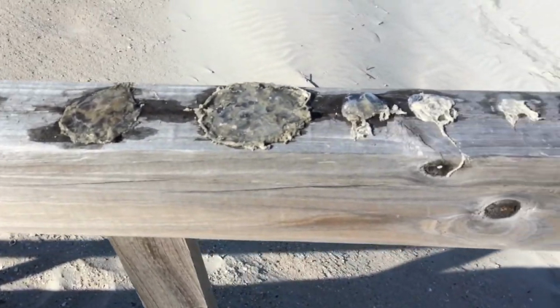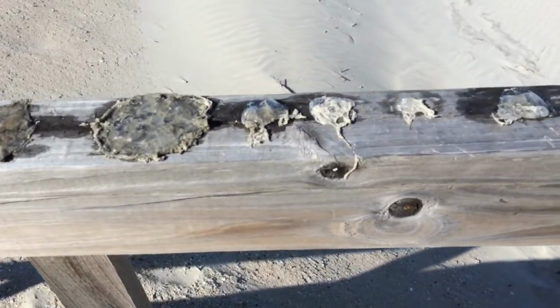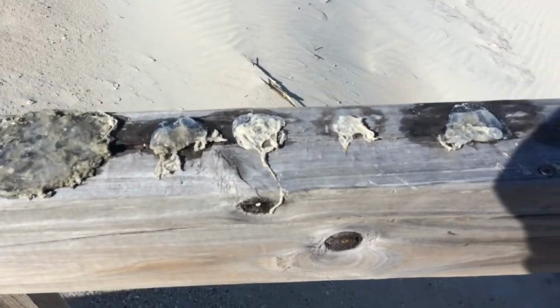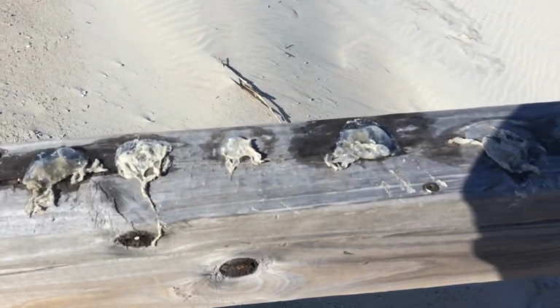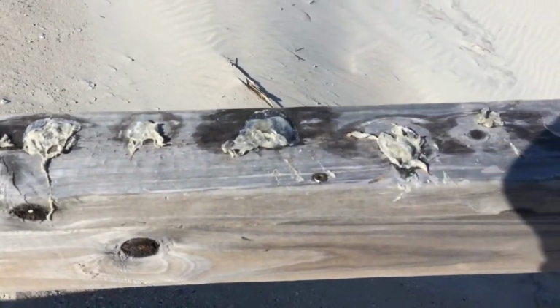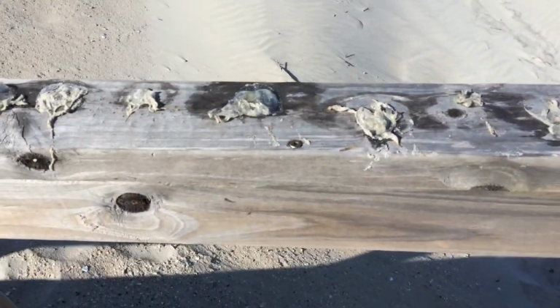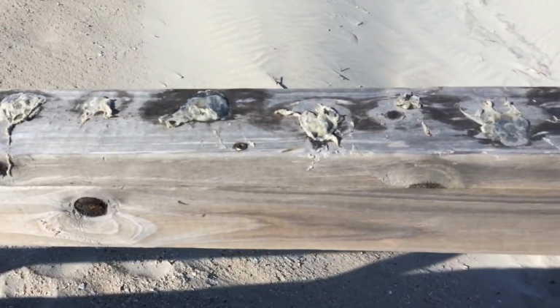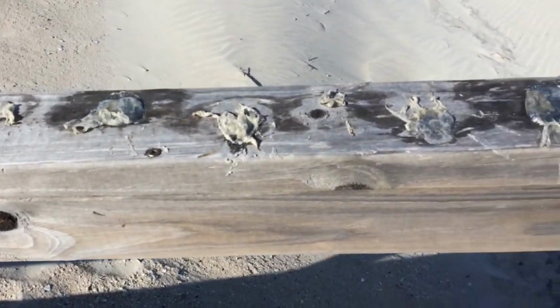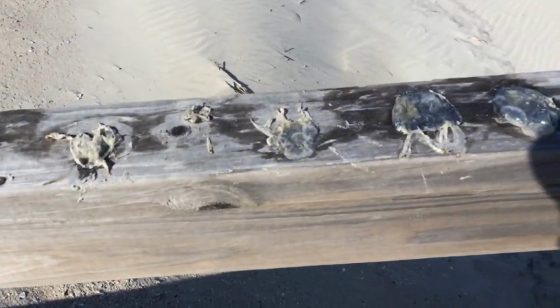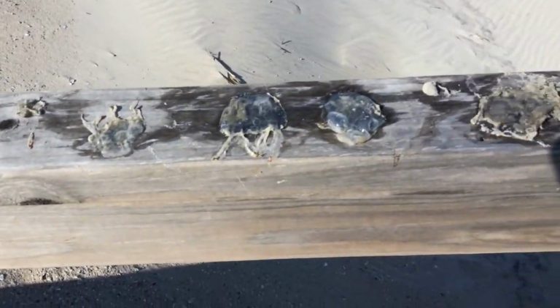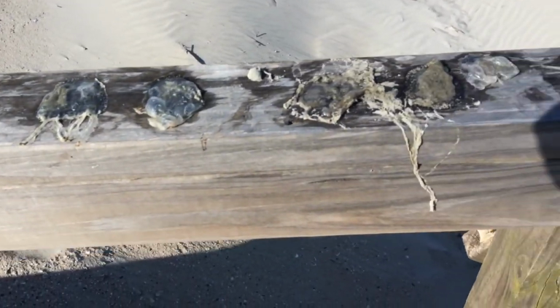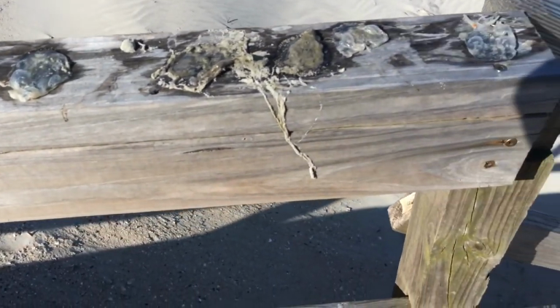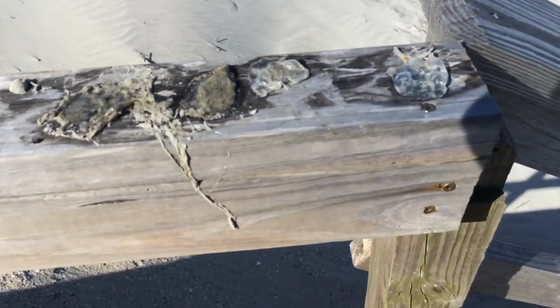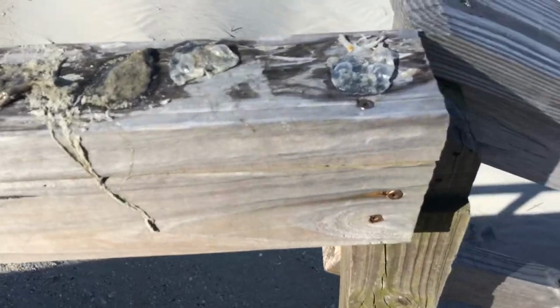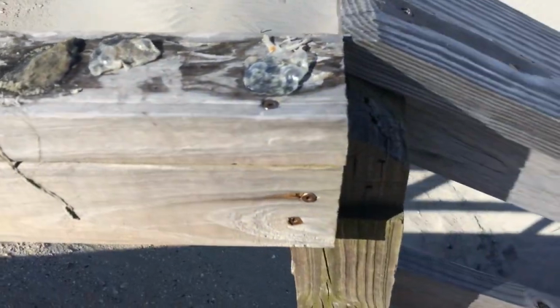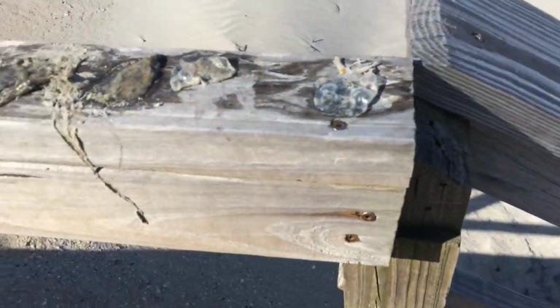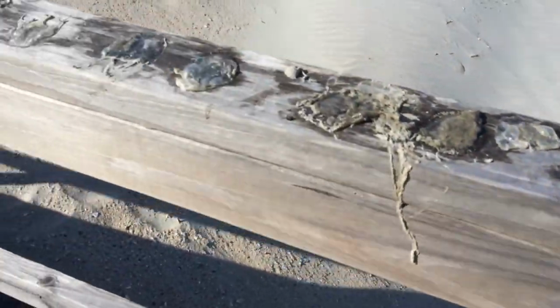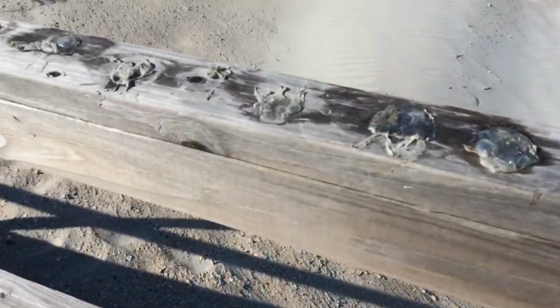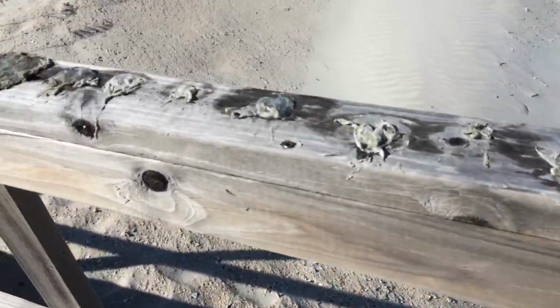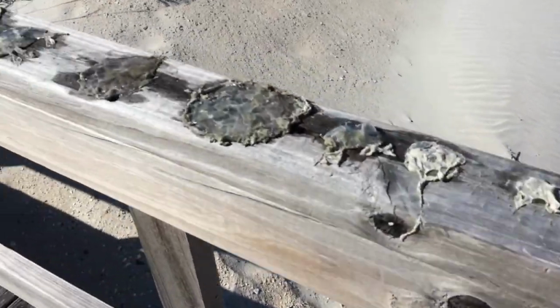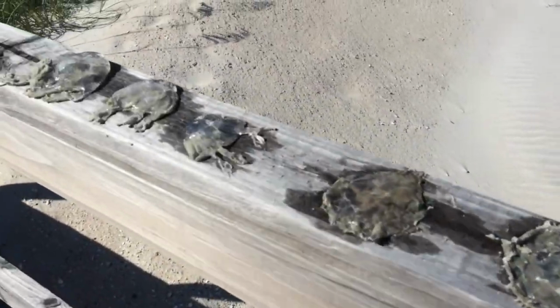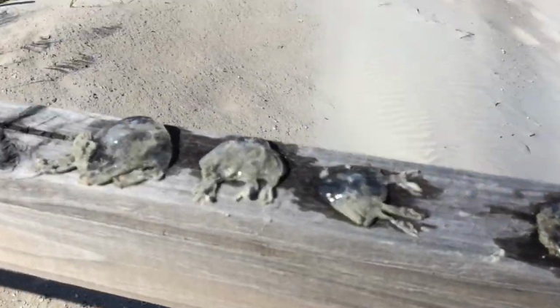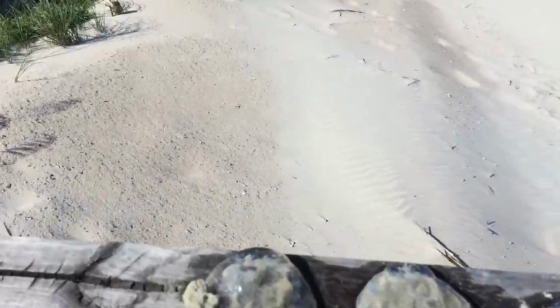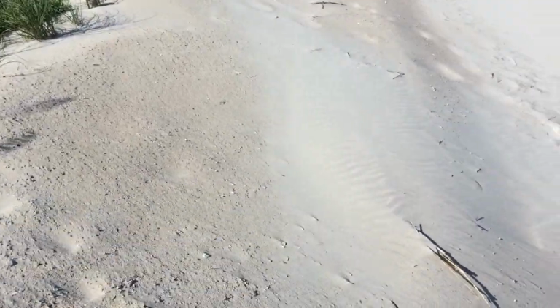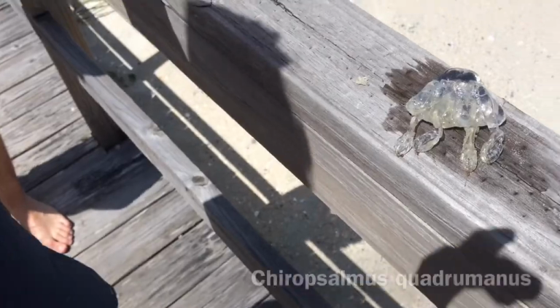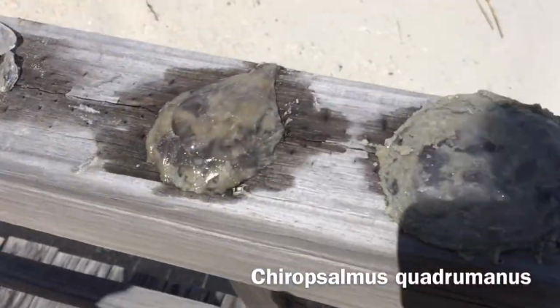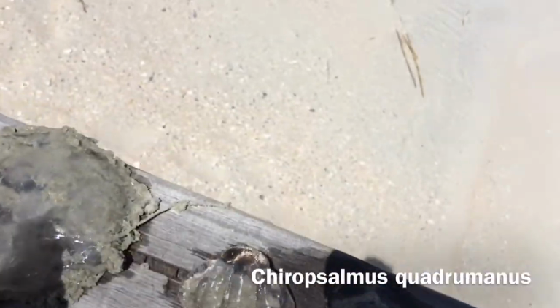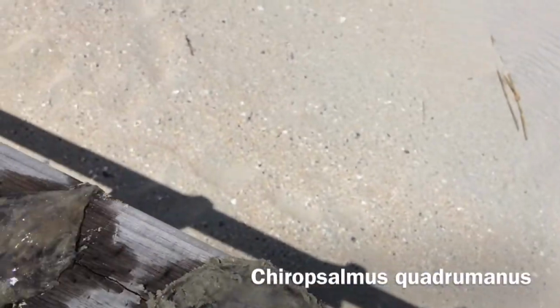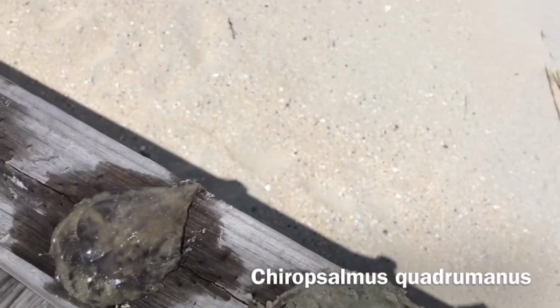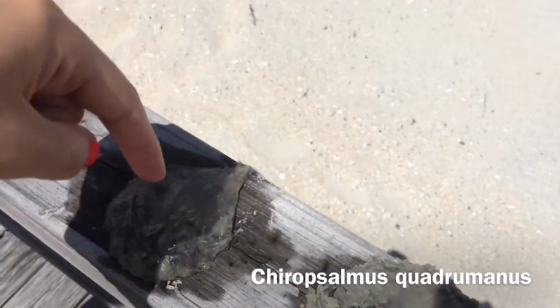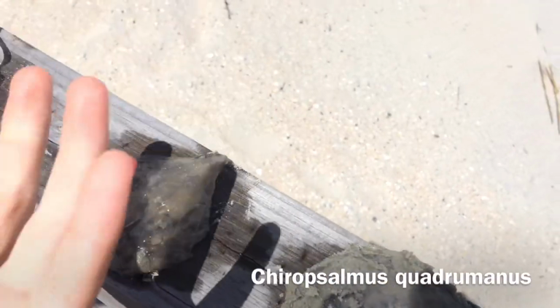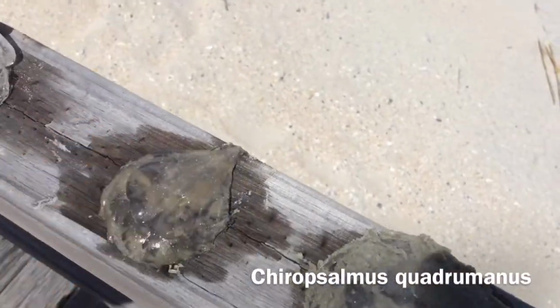I'm pretty sure — I'm no jellyfish expert — but I think I have identified this particular species as Chiropsalmus quadrumanus. I don't even know if the pronunciation is right. That's why I'm hesitant to touch these ones.